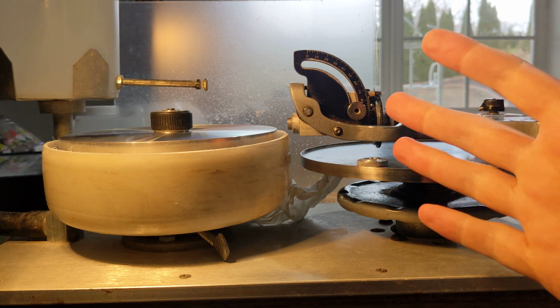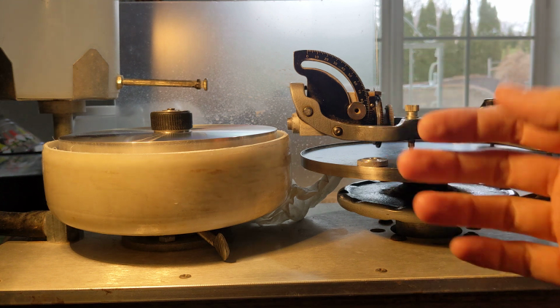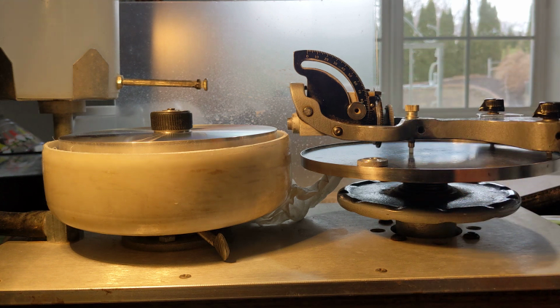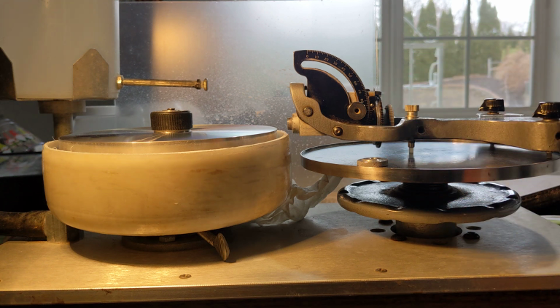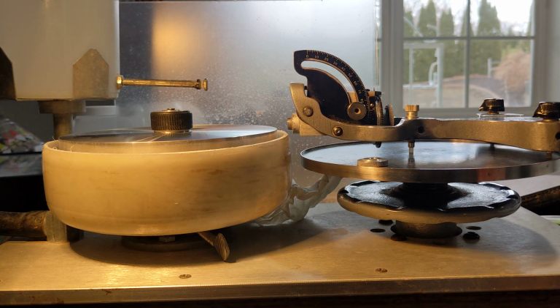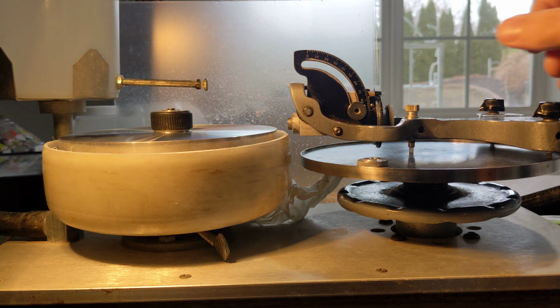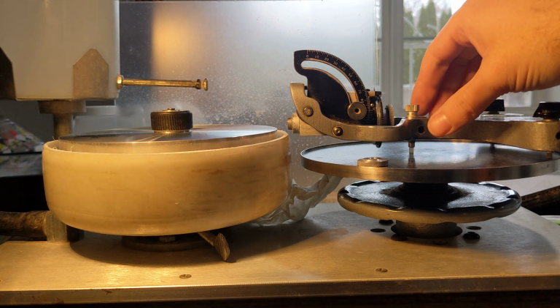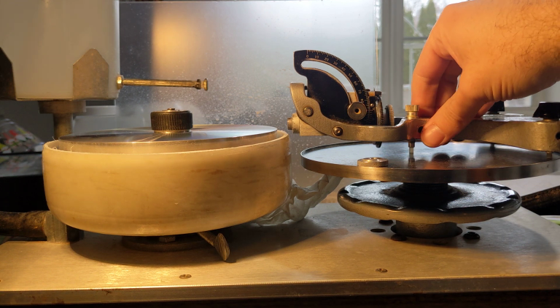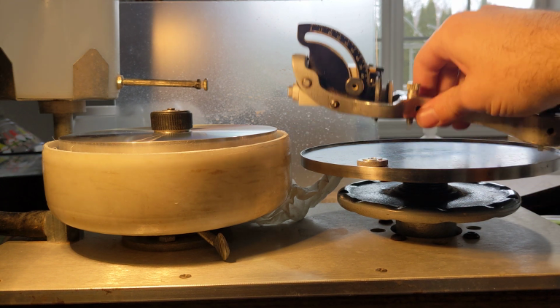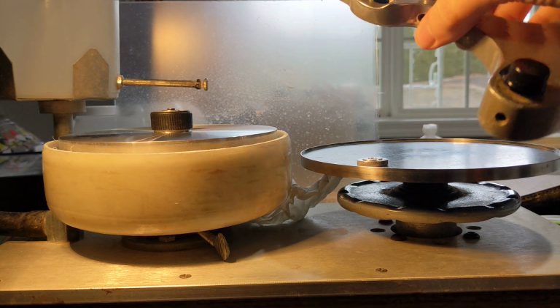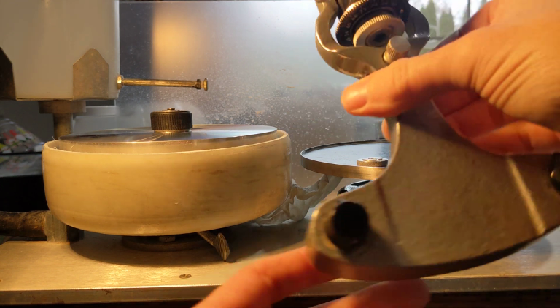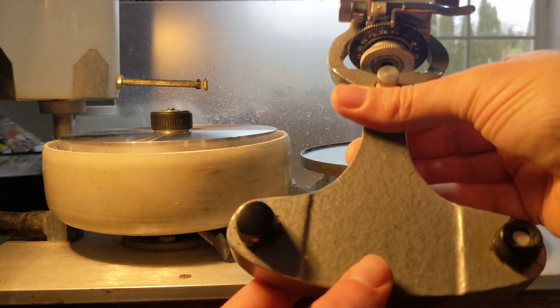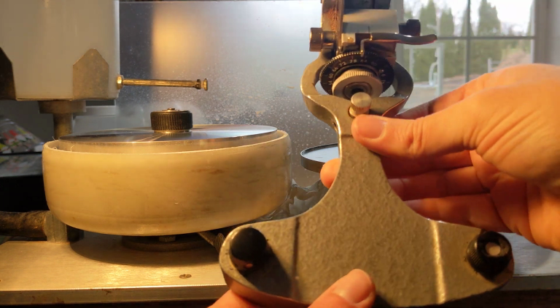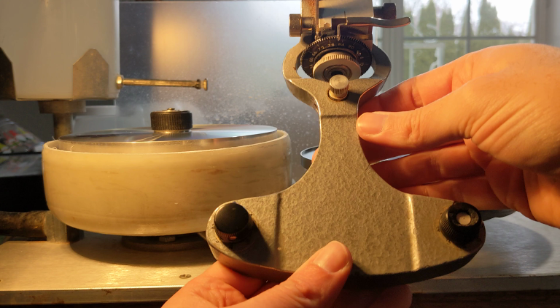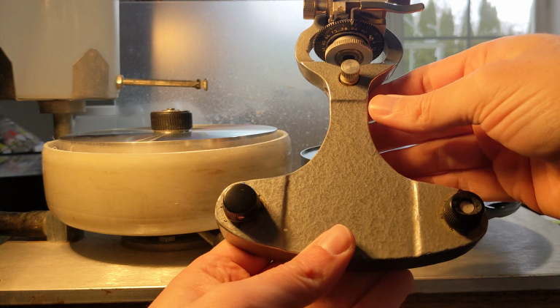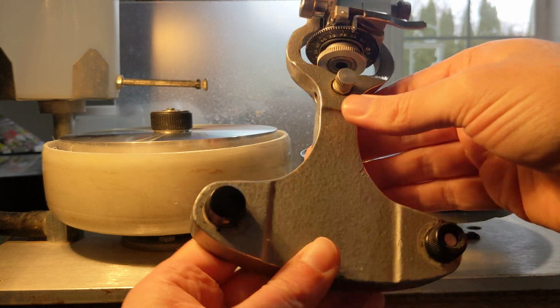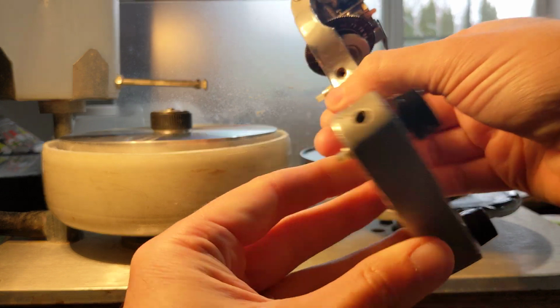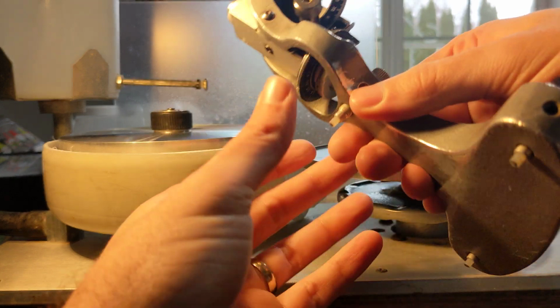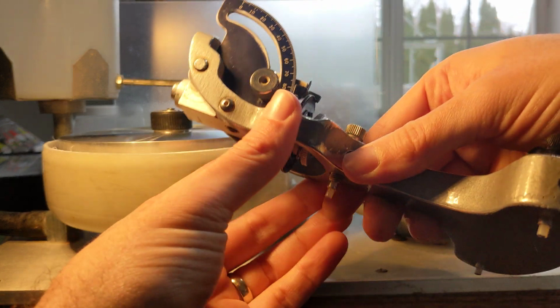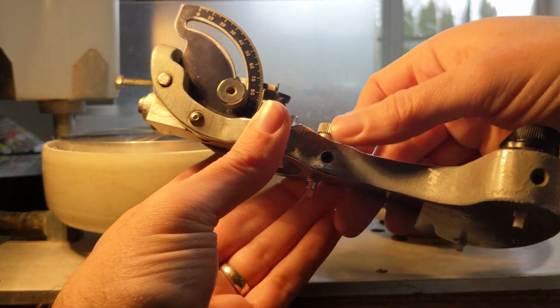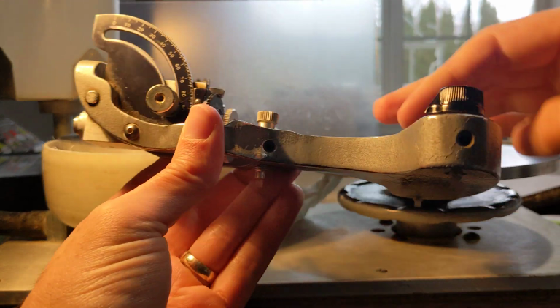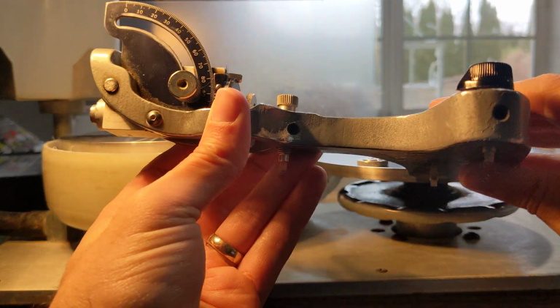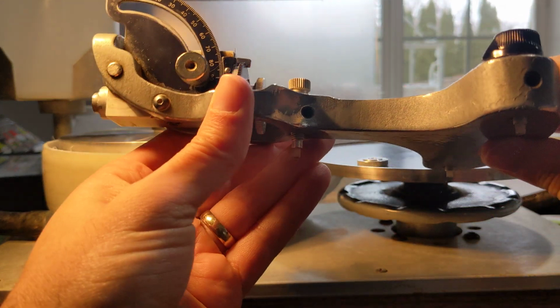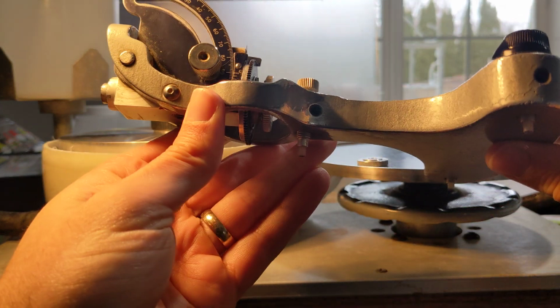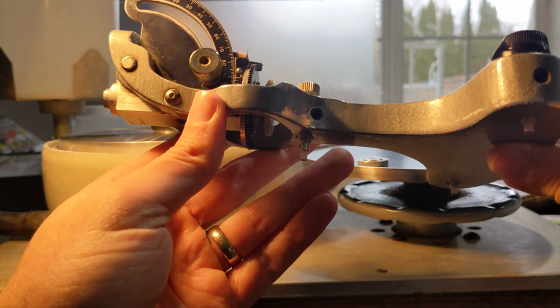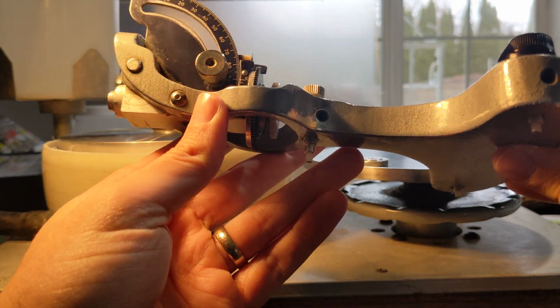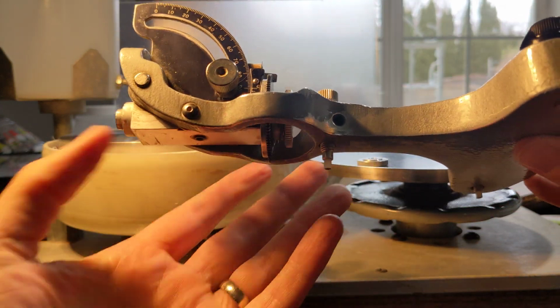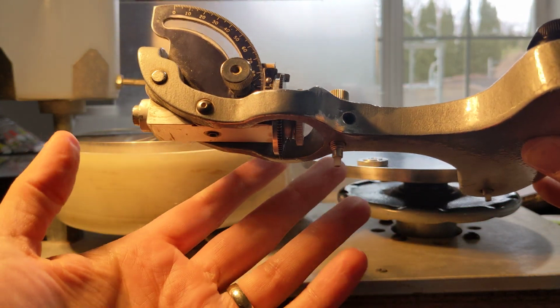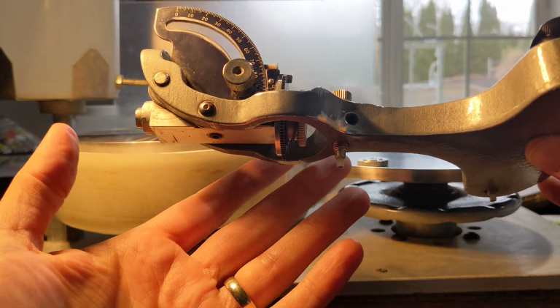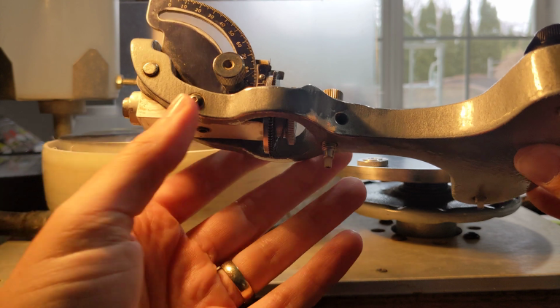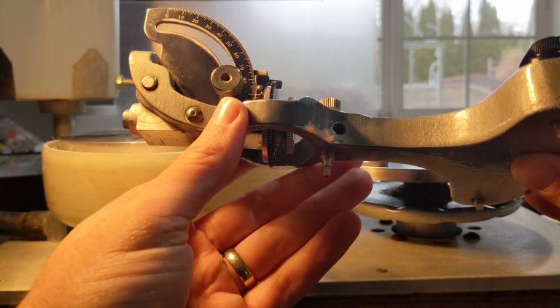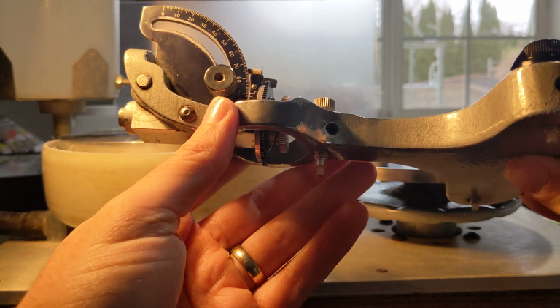Hello there! This is going to be a short and quick video detailing leveling a handpiece style faceter — specifically a Raytec Shaw model.